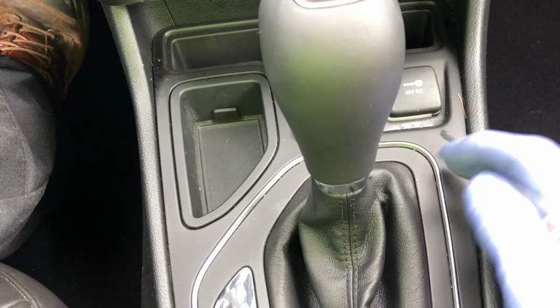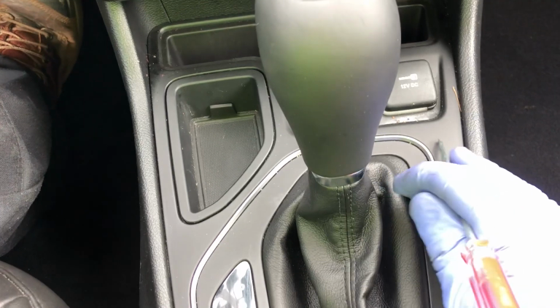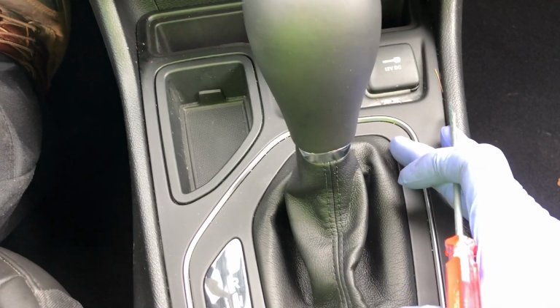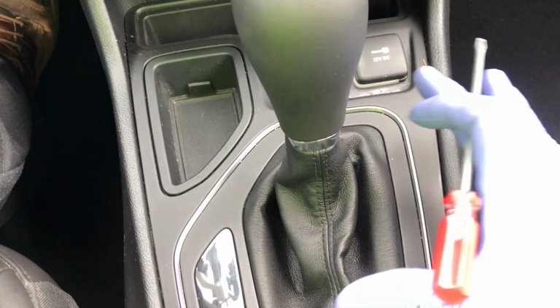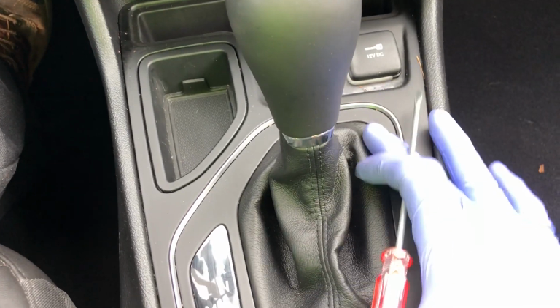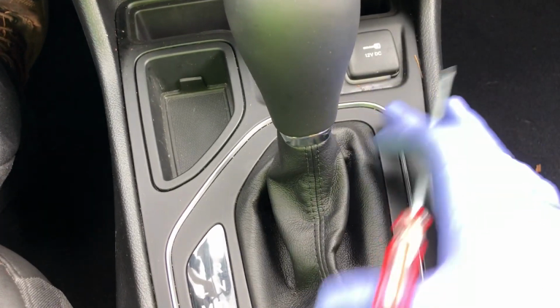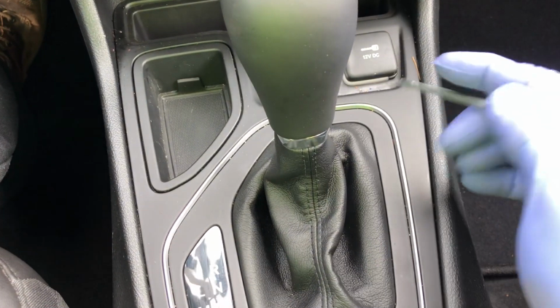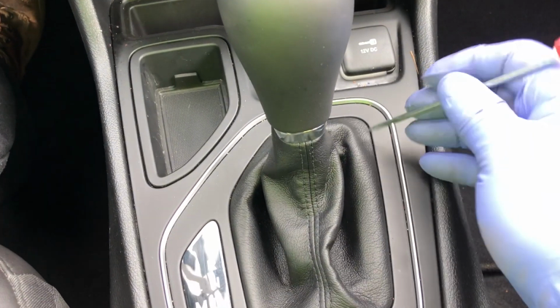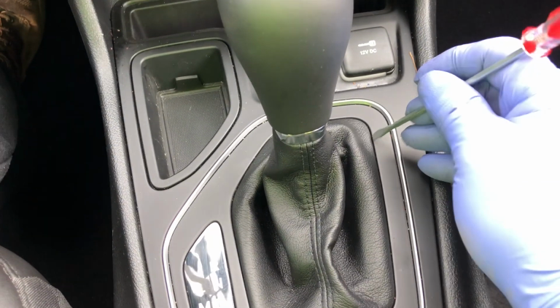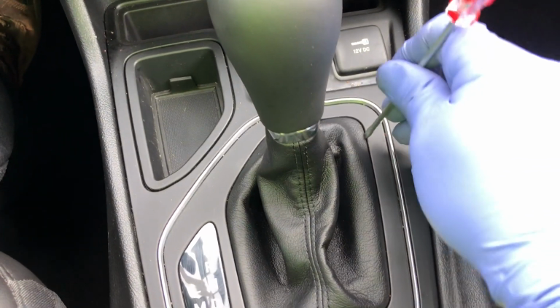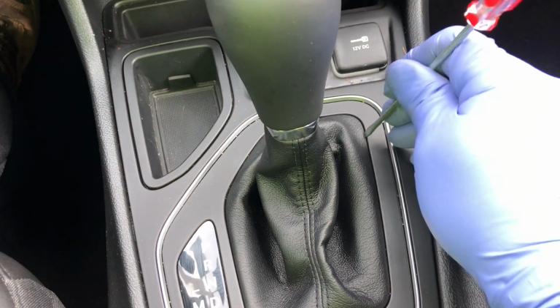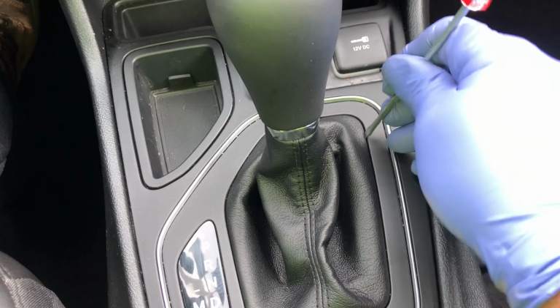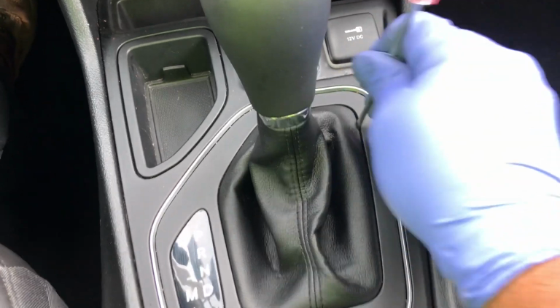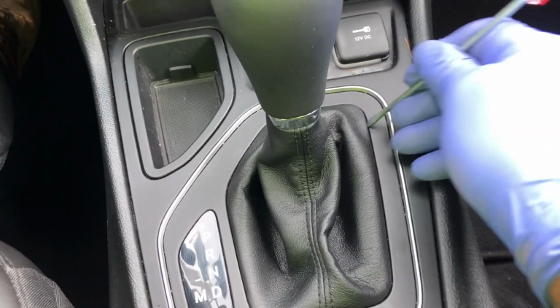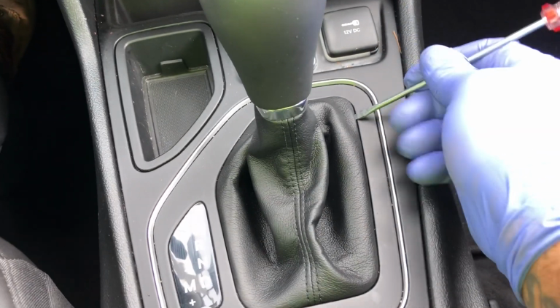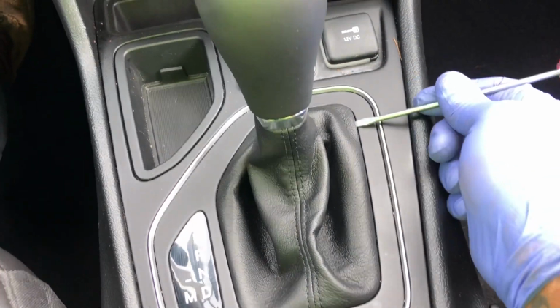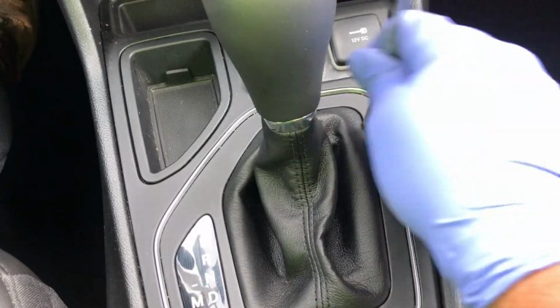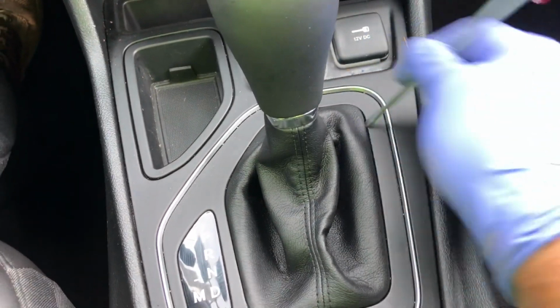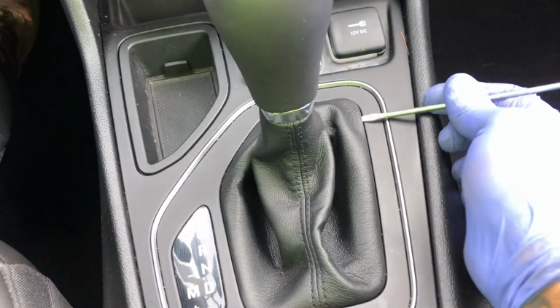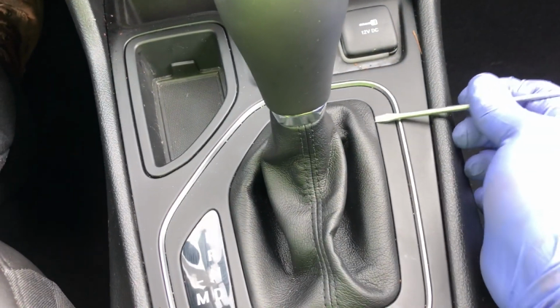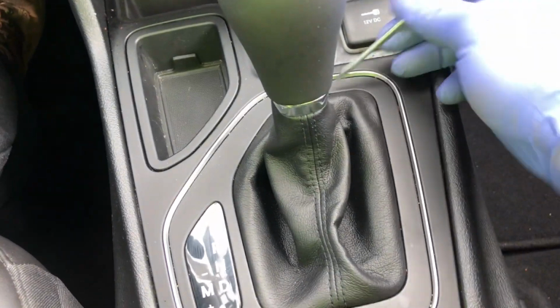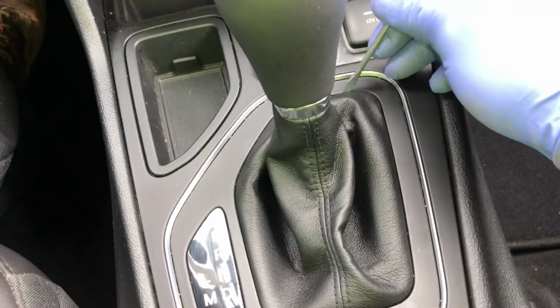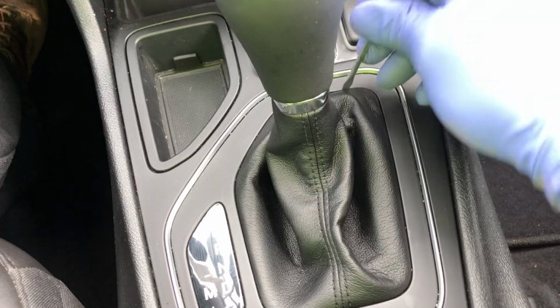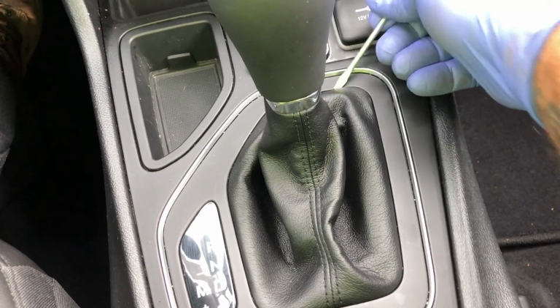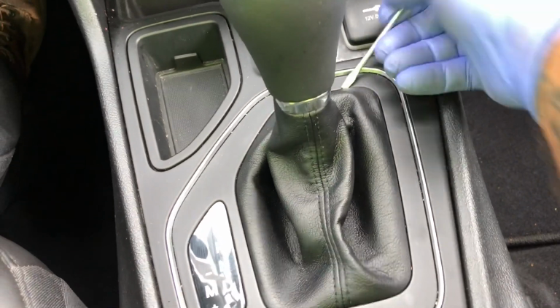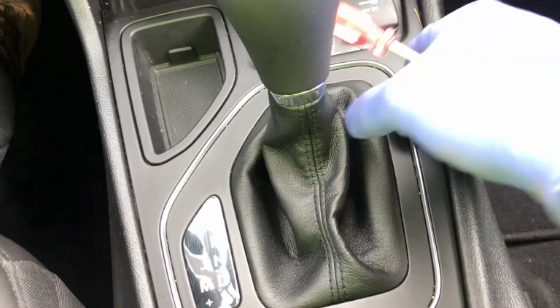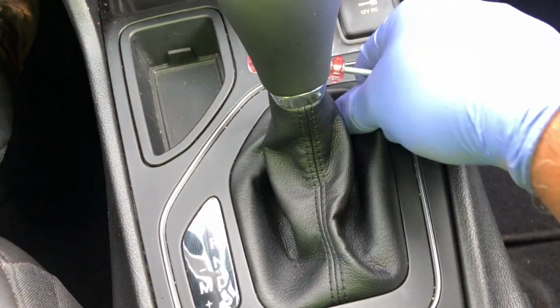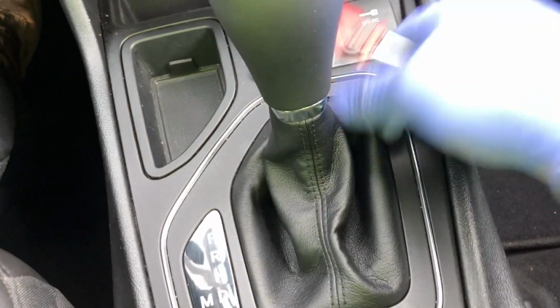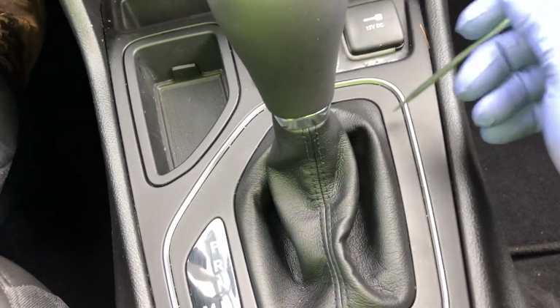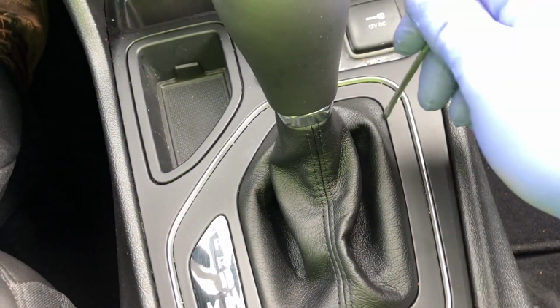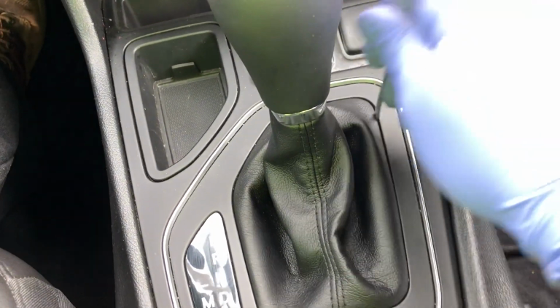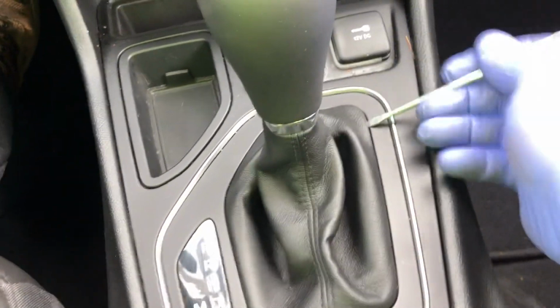We have a 2020 Jeep Cherokee — this is the regular one, not the Grand Cherokee. You're going to put the screwdriver in here. You don't want to use two hands, but you basically have to pry it up like that and work your way around it. It's easier to use two hands.